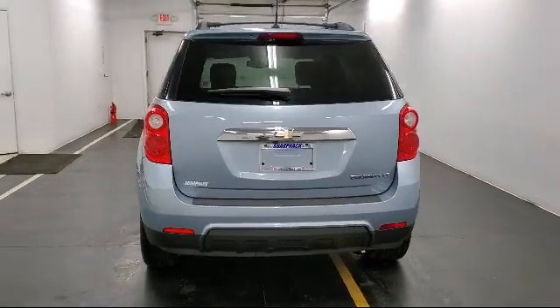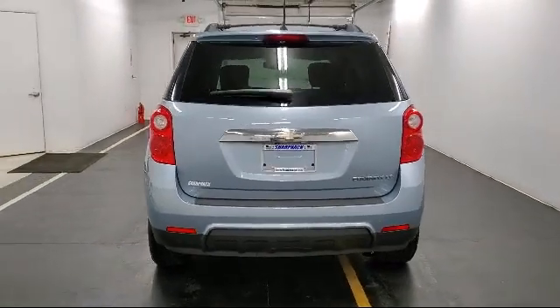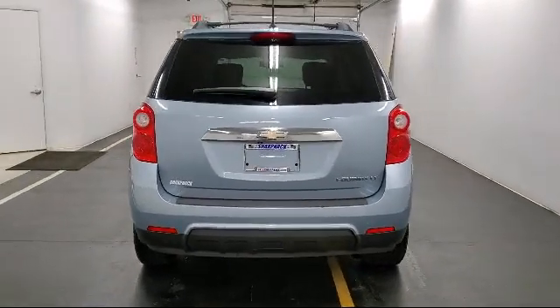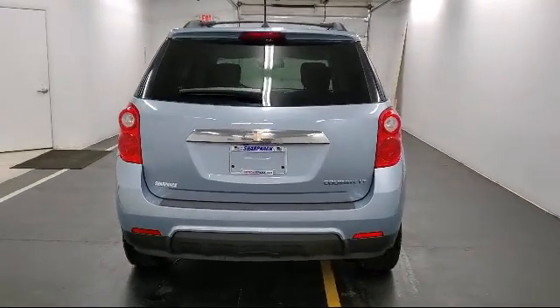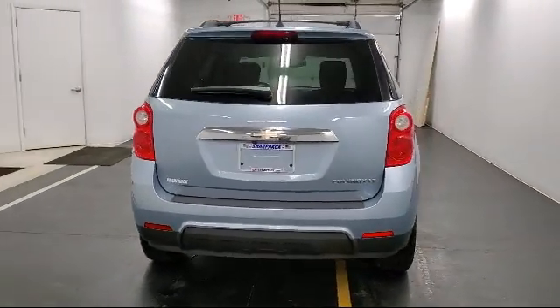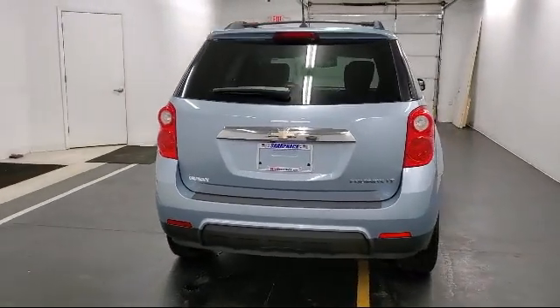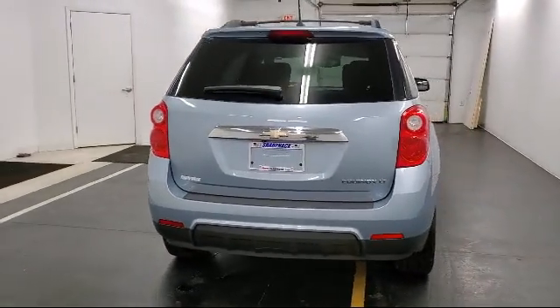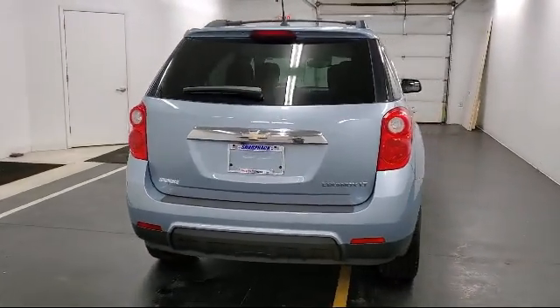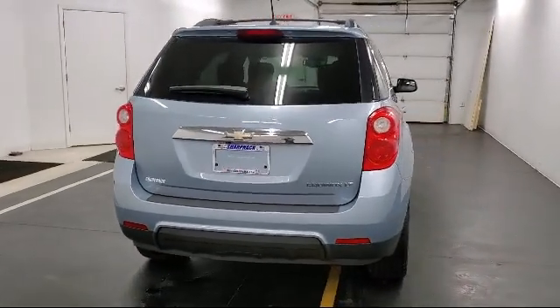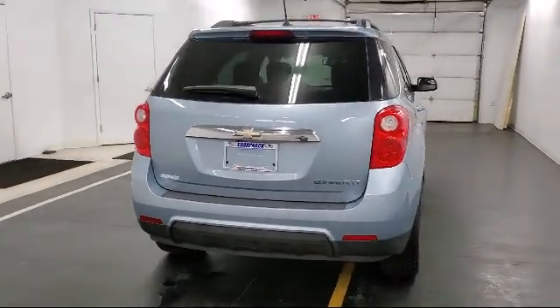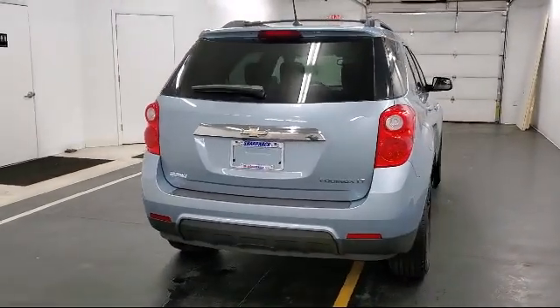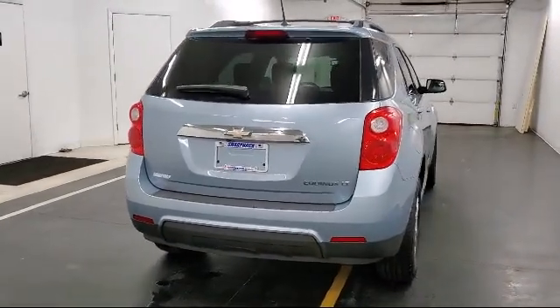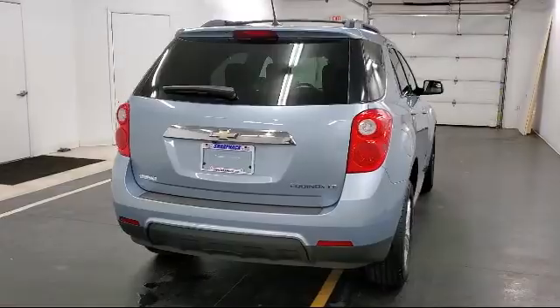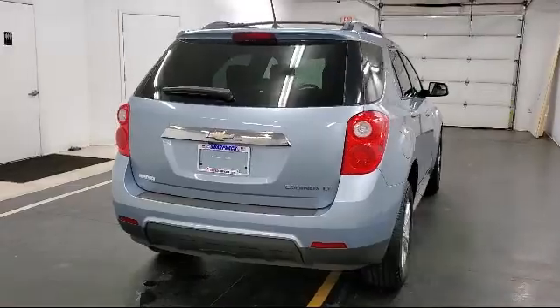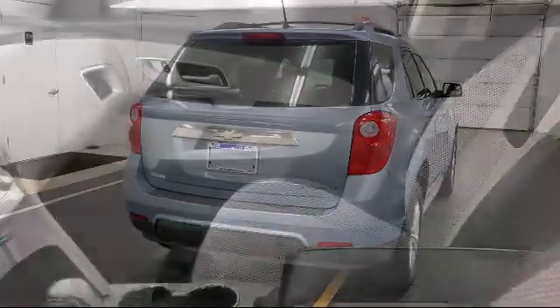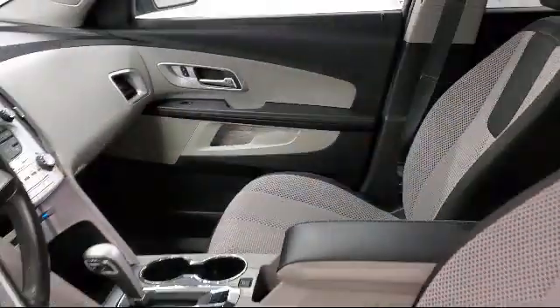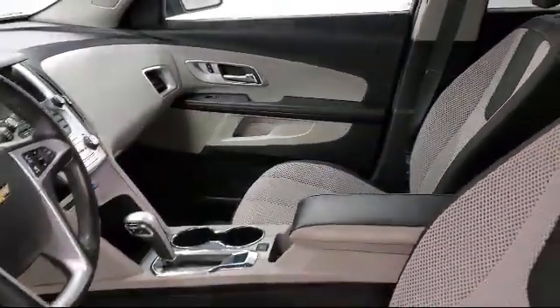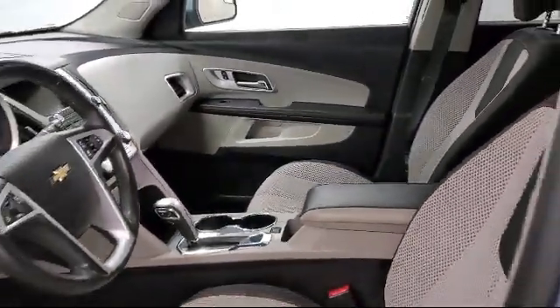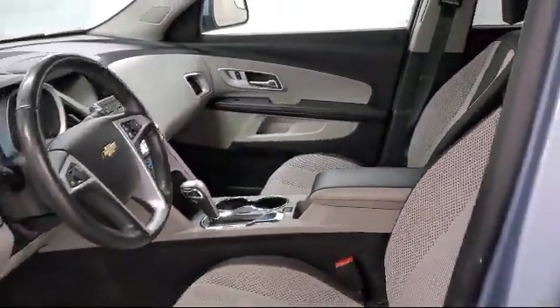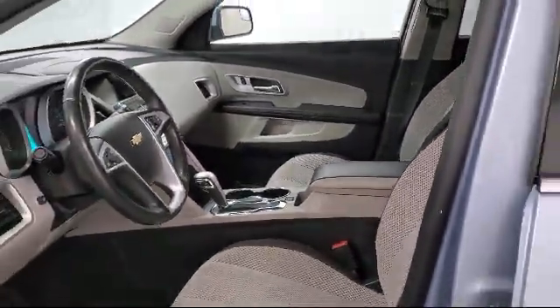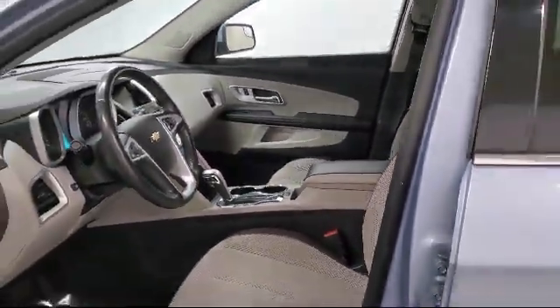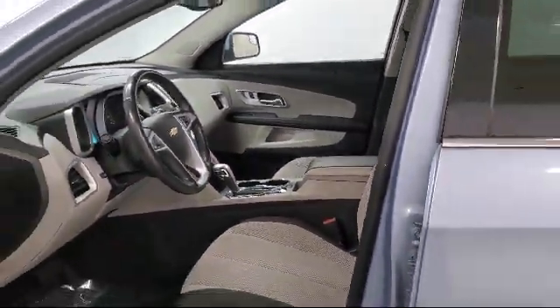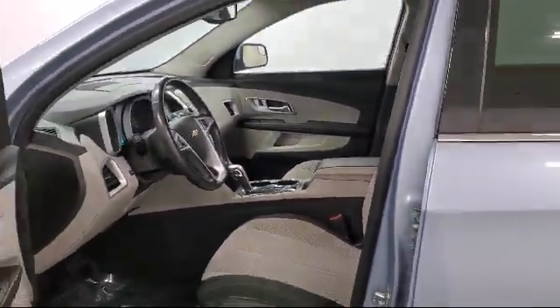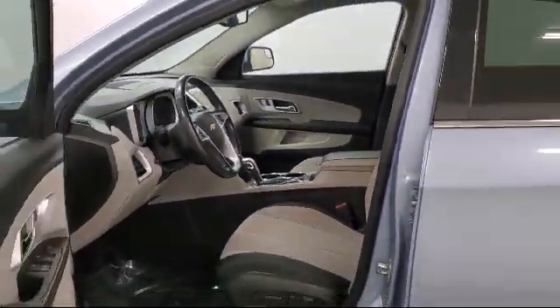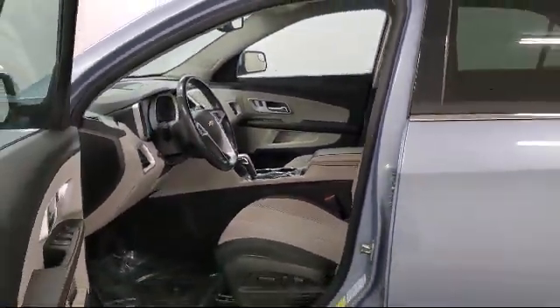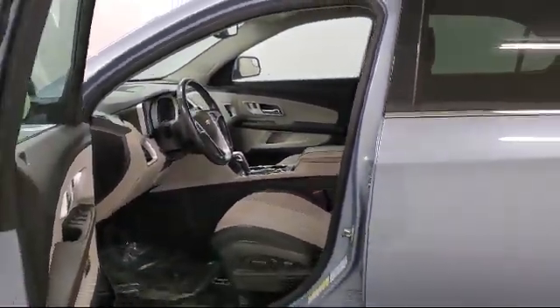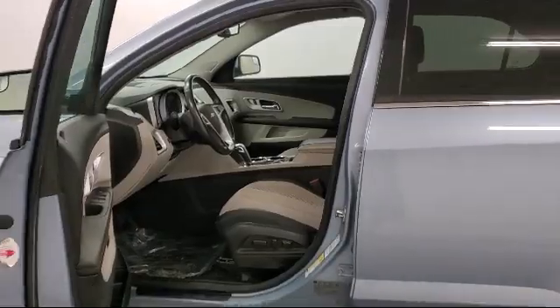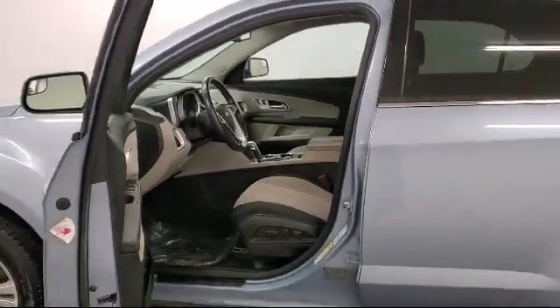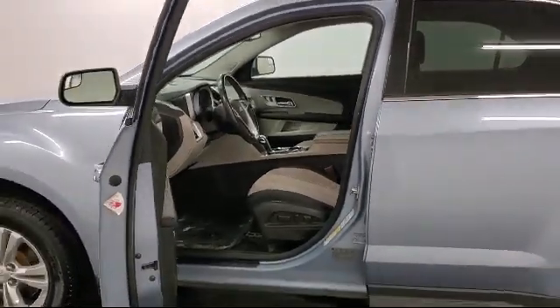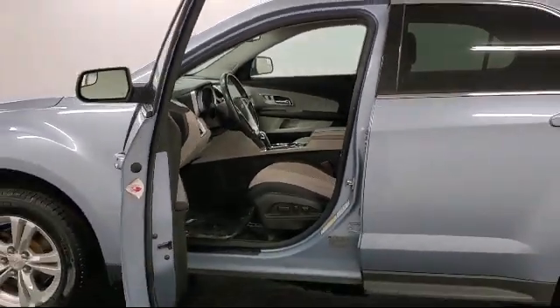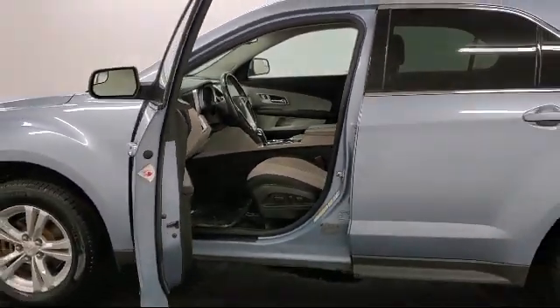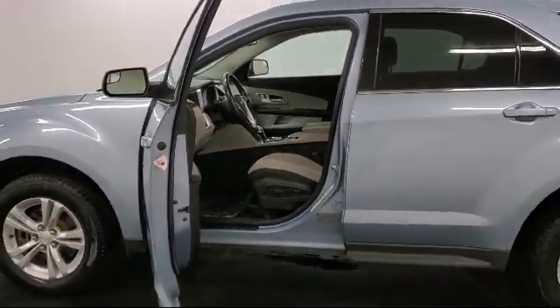Air conditioning, traction control, cruise control, Stabilitrack, and much more. Since 1949, family-owned Sharp Neck Chevrolet Buick Cadillac has been proudly serving our friends and neighbors.